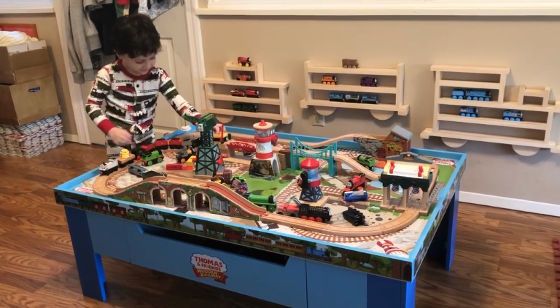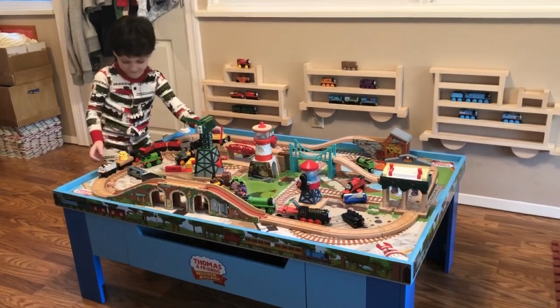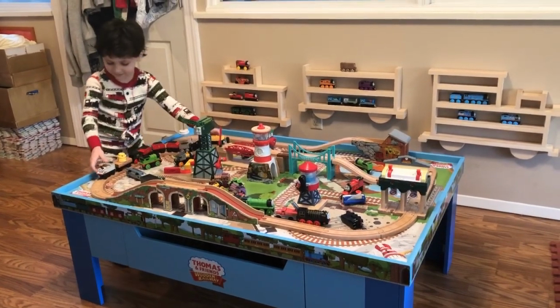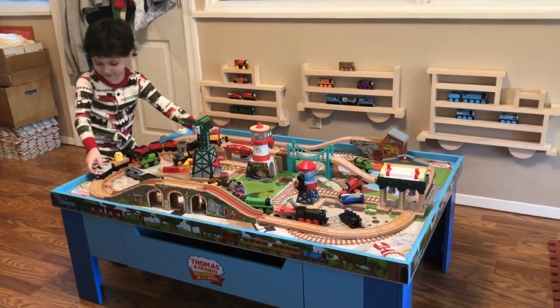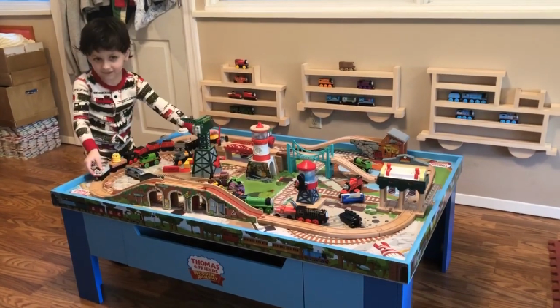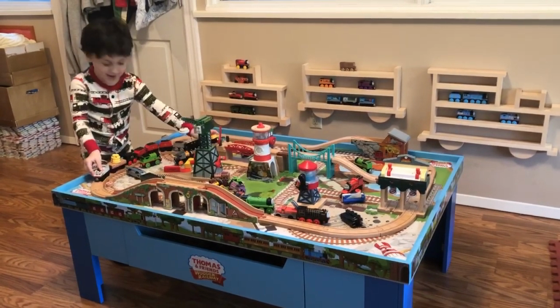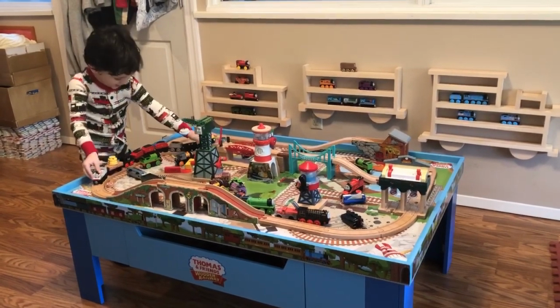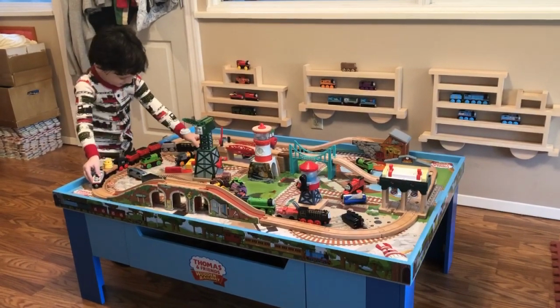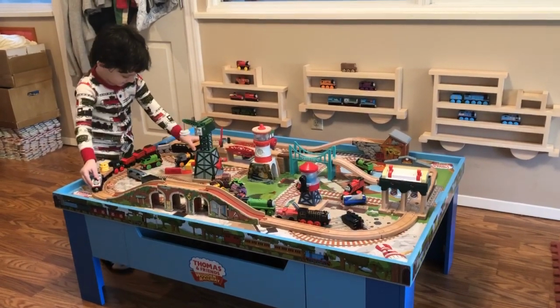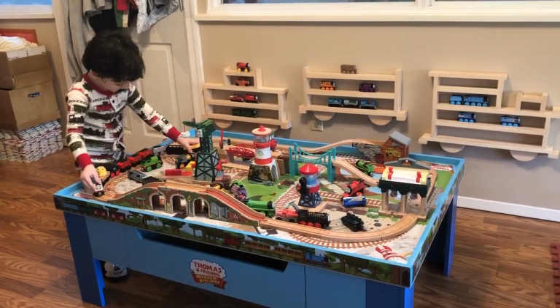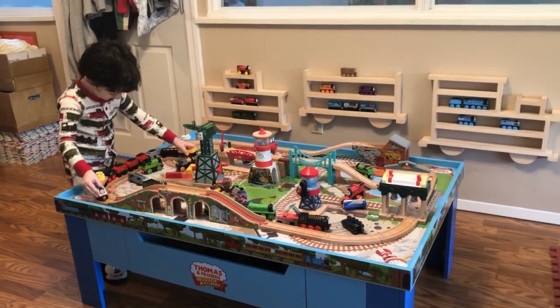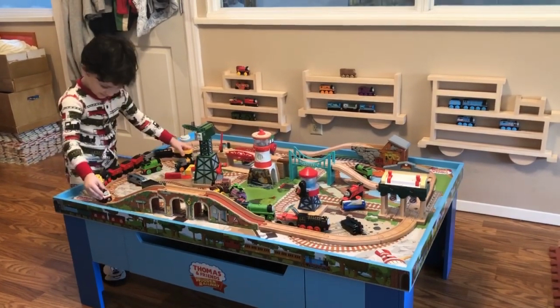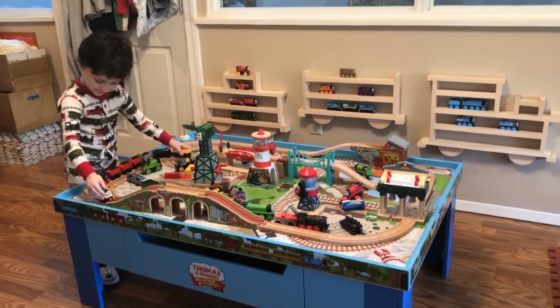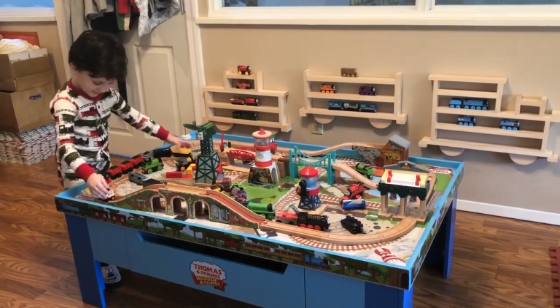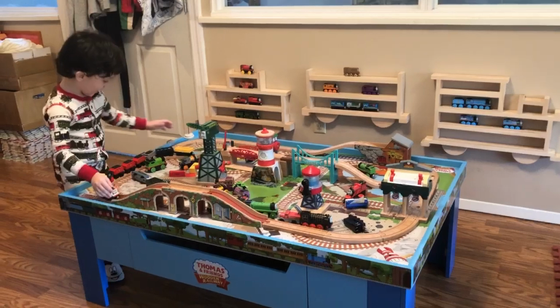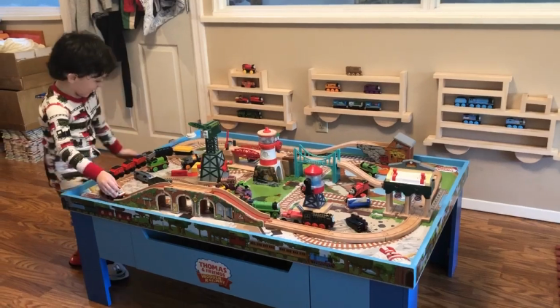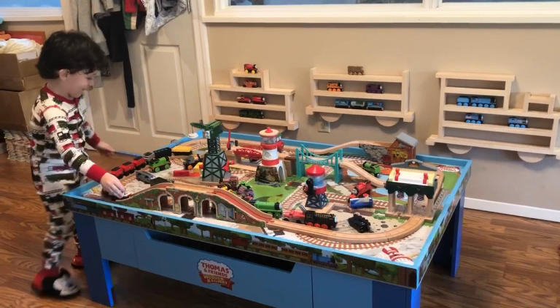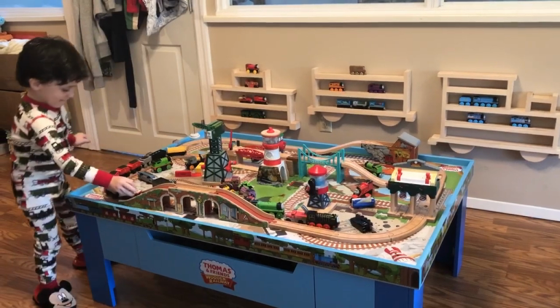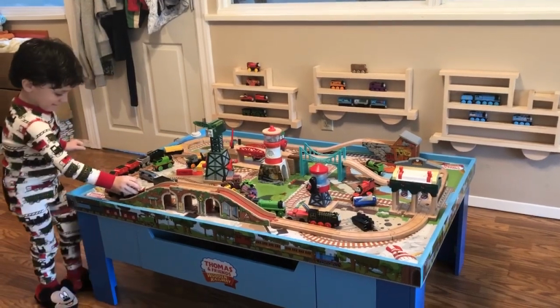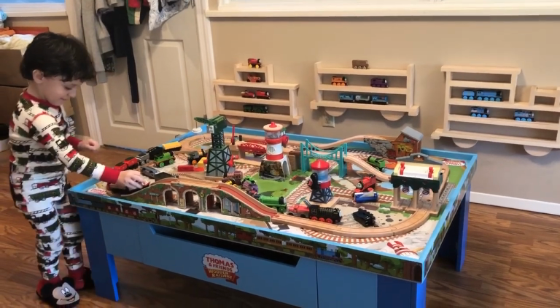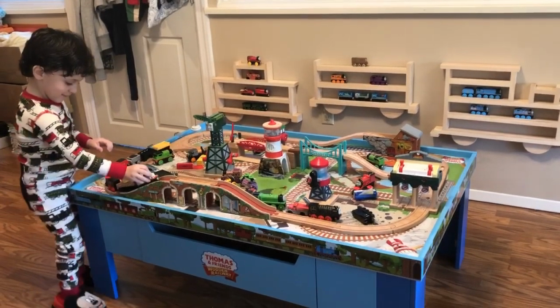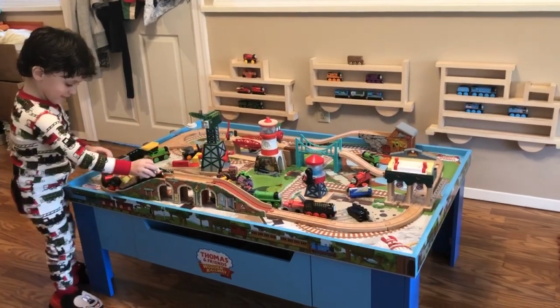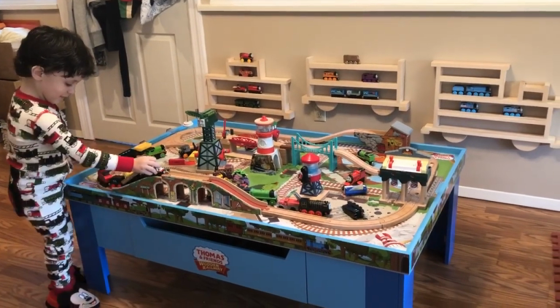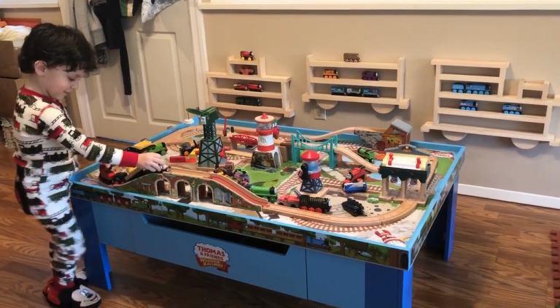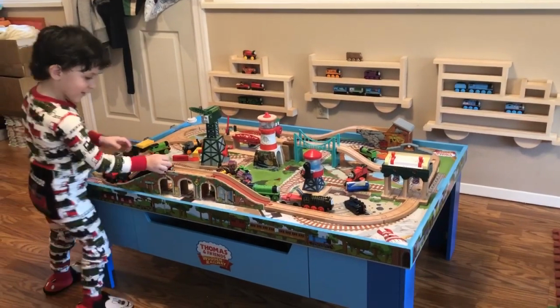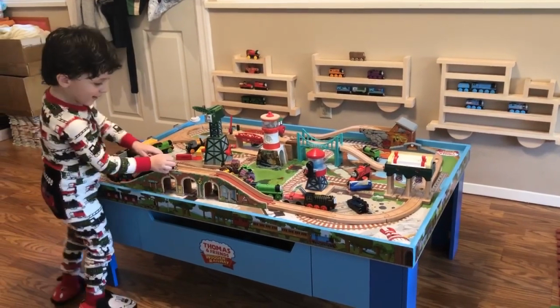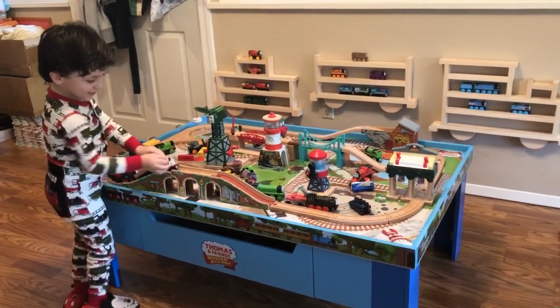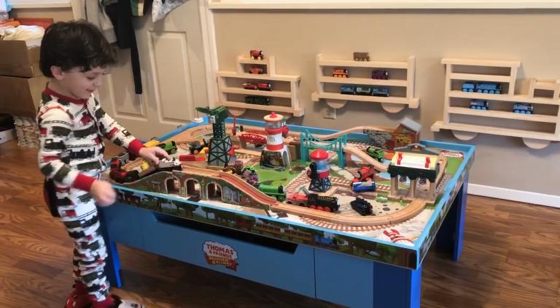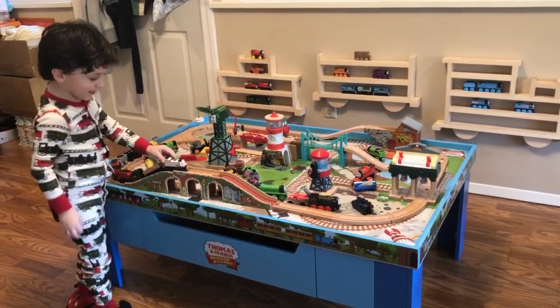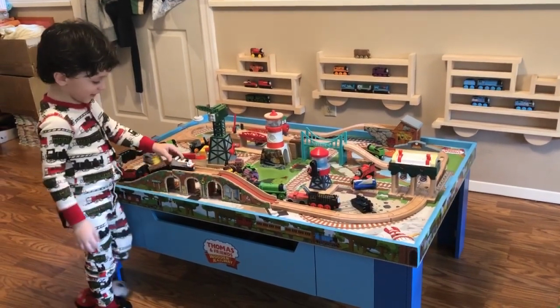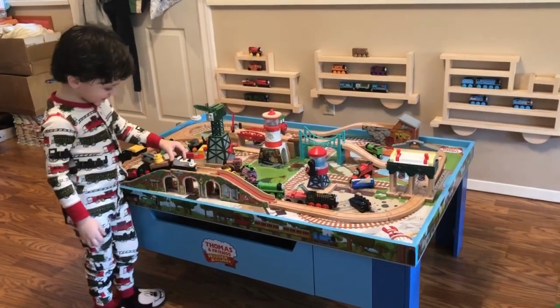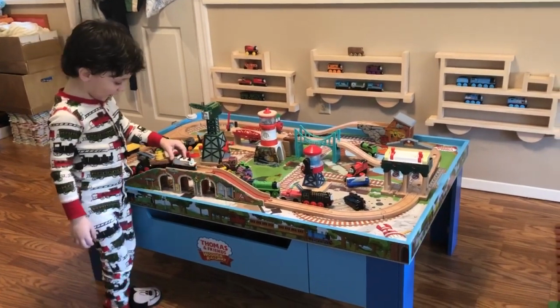You love your trains, right? Yeah. What do you do with them after you finish playing with them? I'm putting them on my train show.